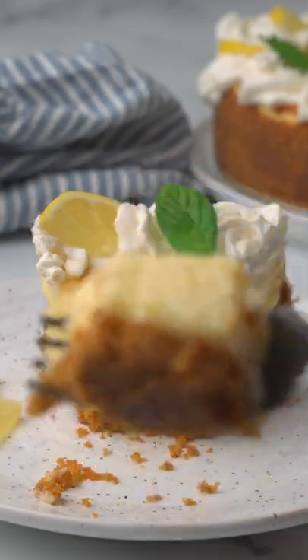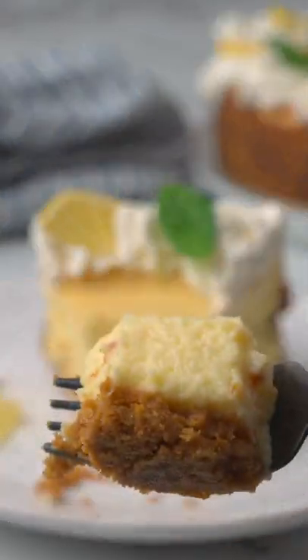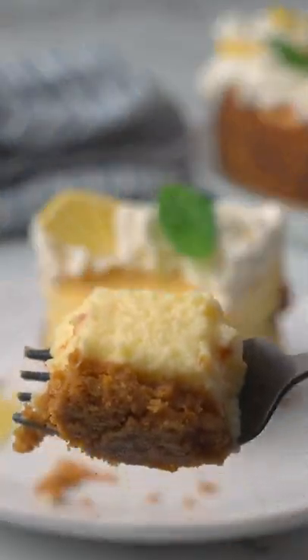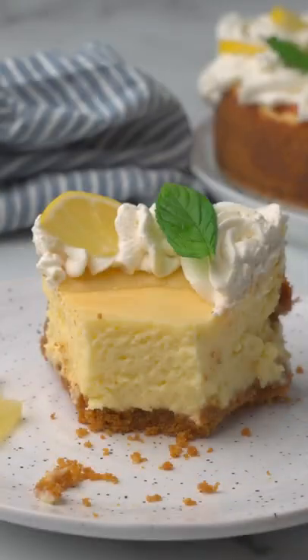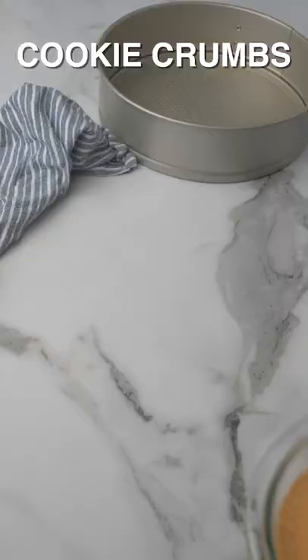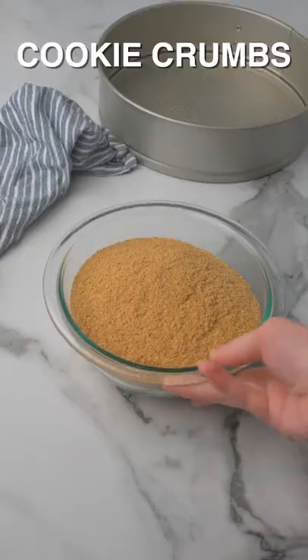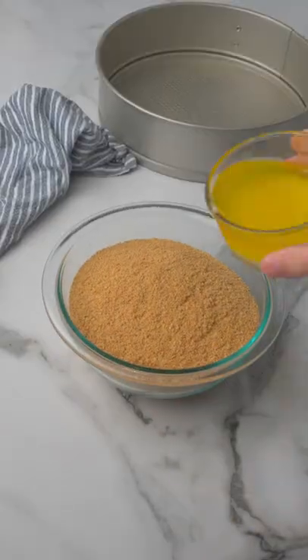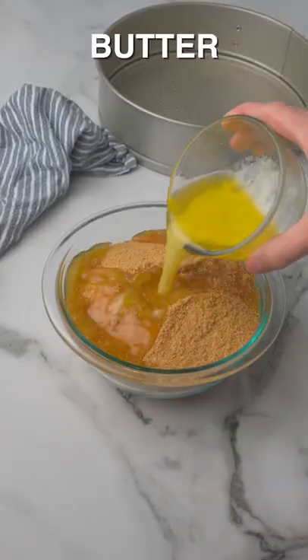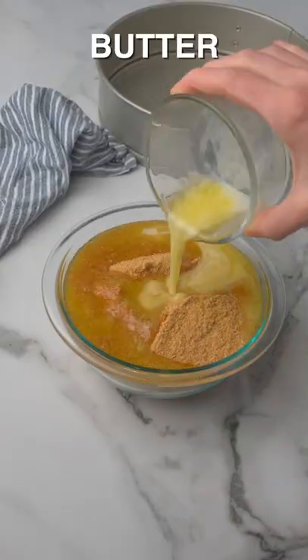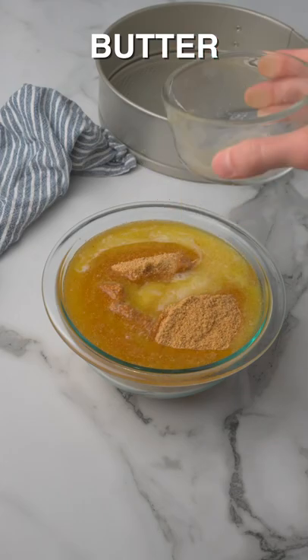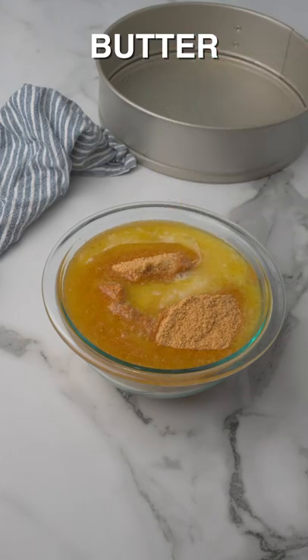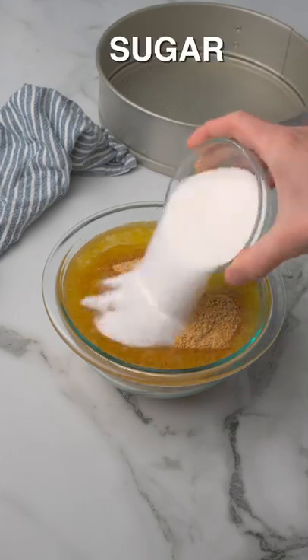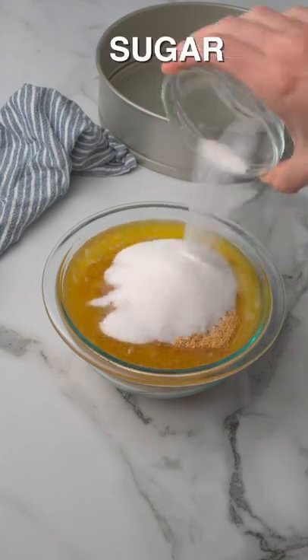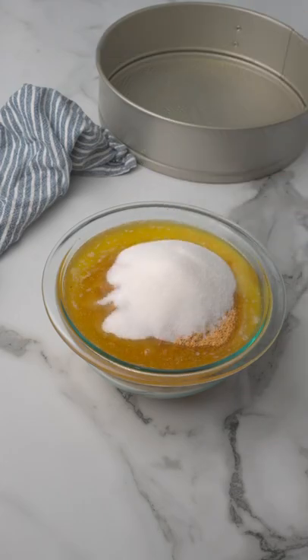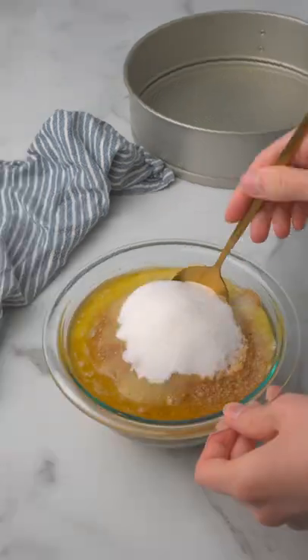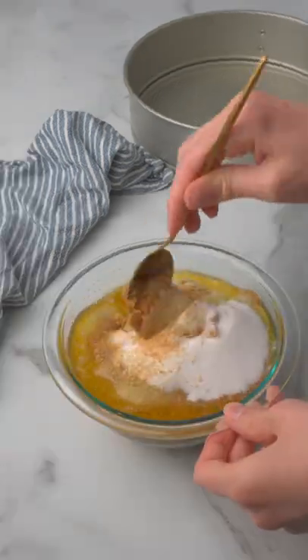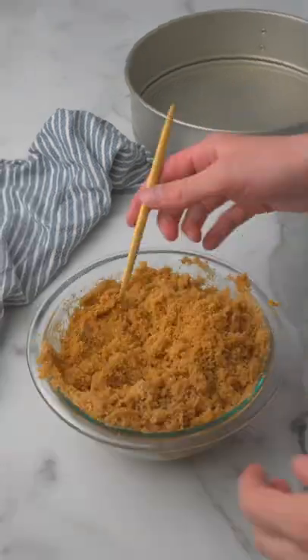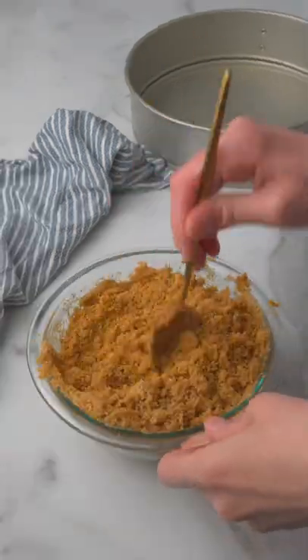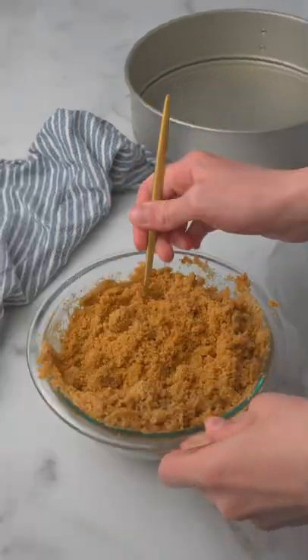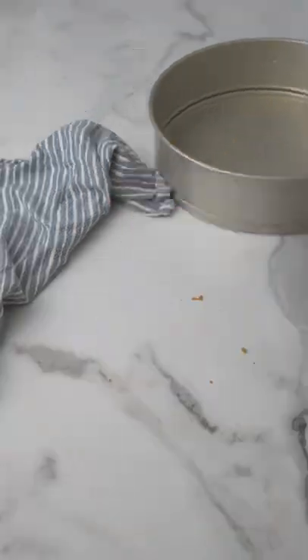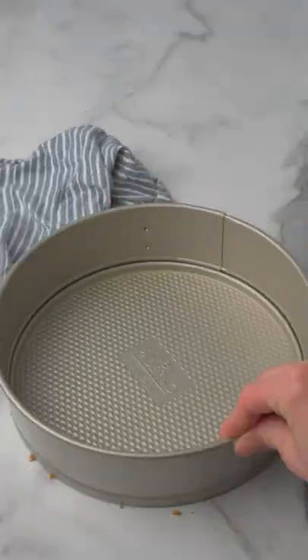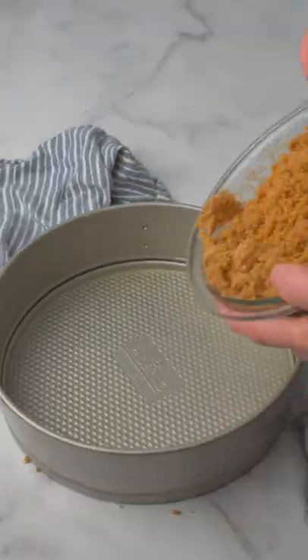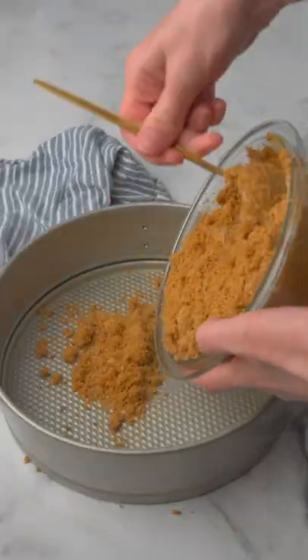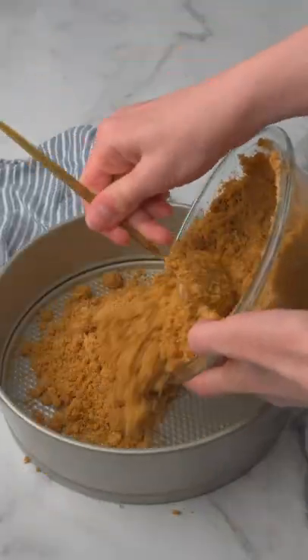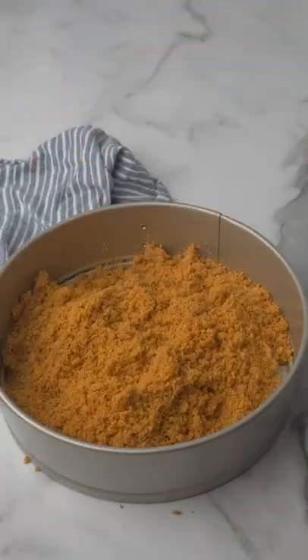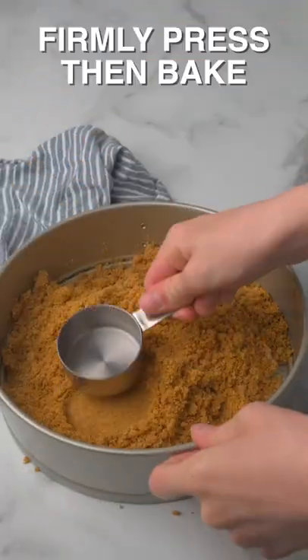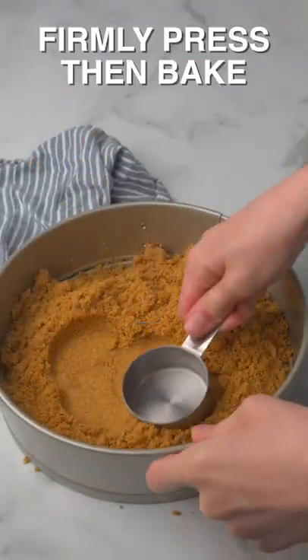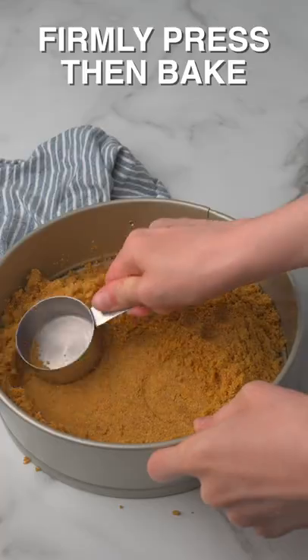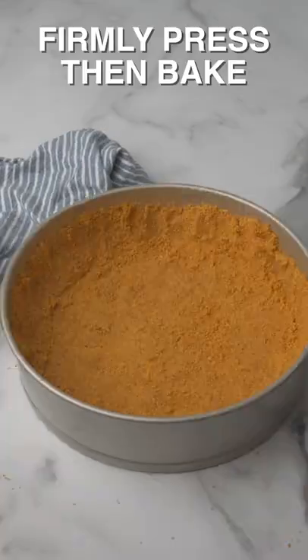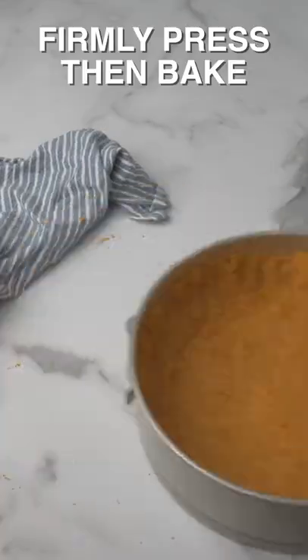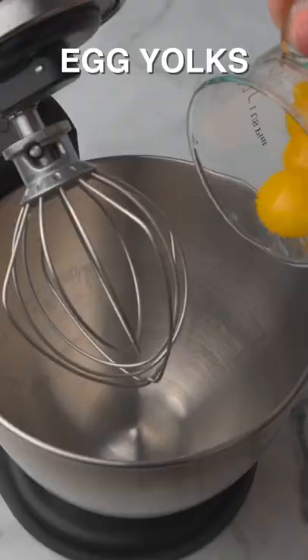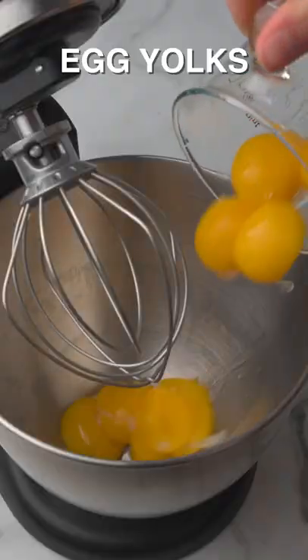Start by preparing the cookie crust. Mix together cookie crumbs, melted butter, and sugar. Place in a springform pan and bake for 10 minutes at 350 Fahrenheit.